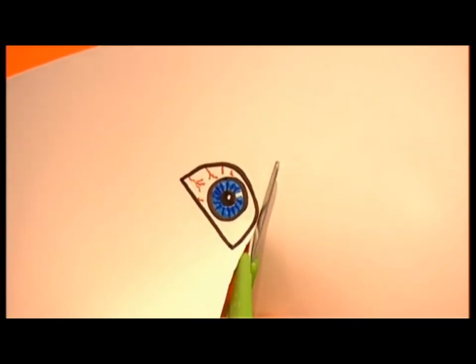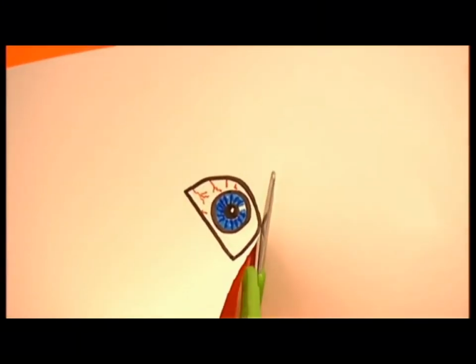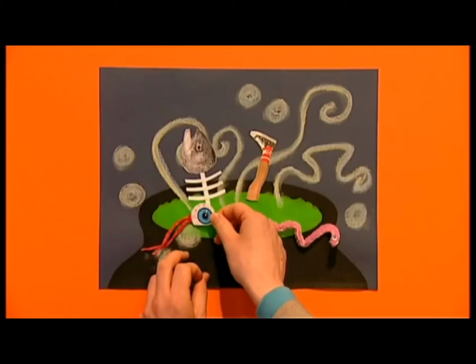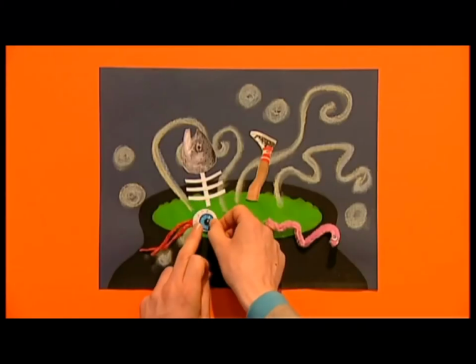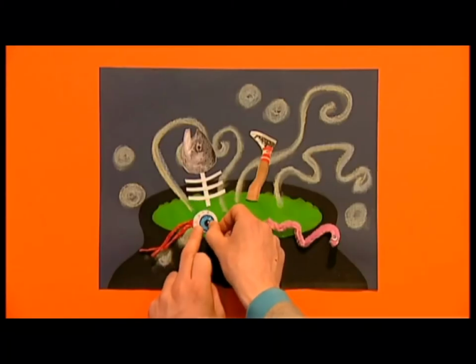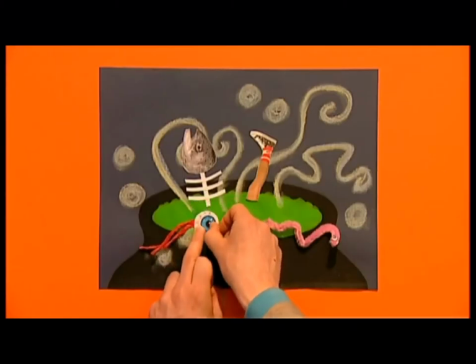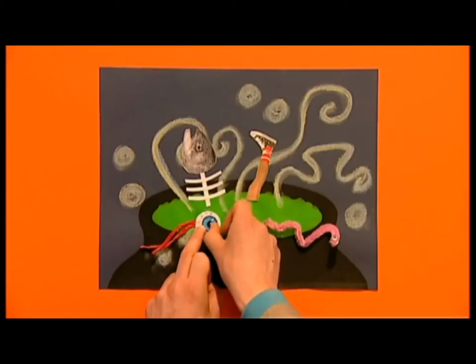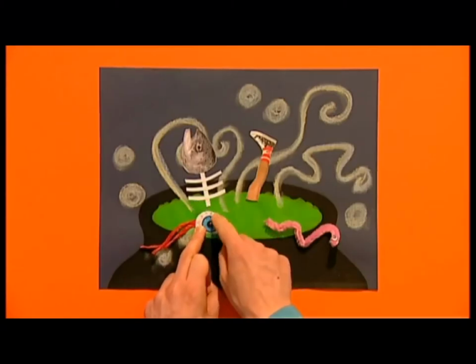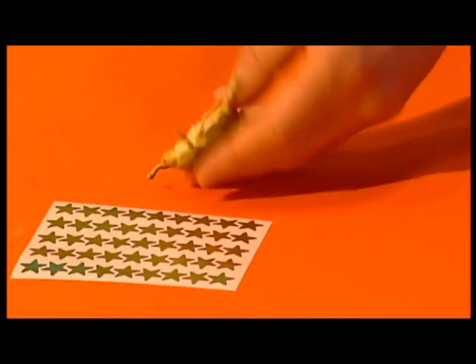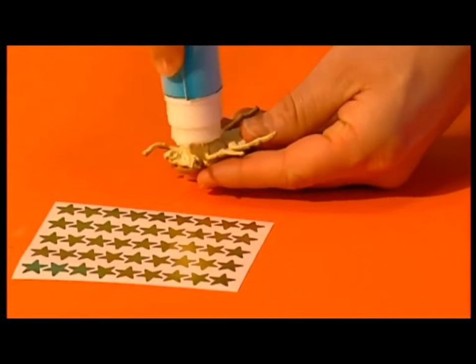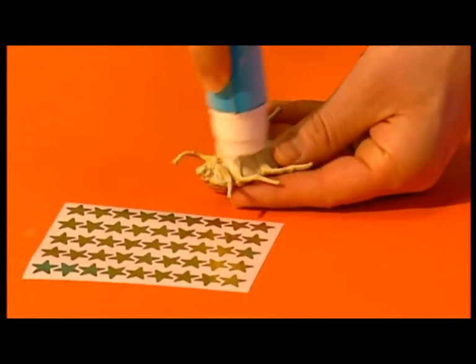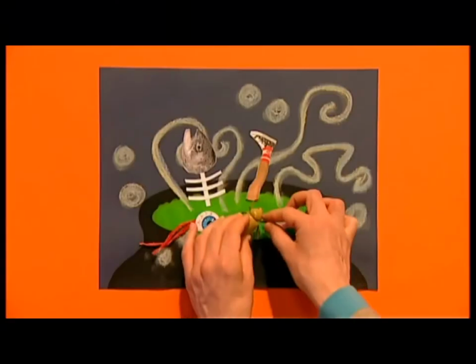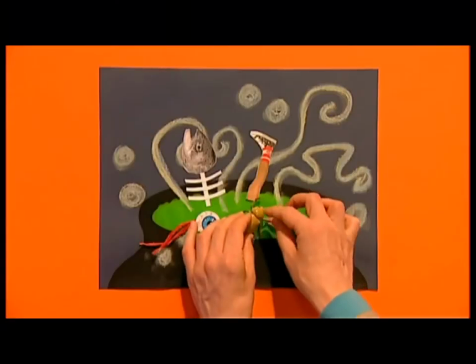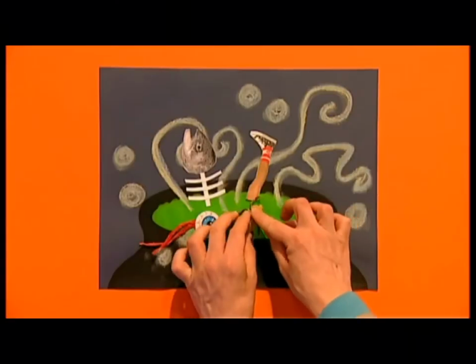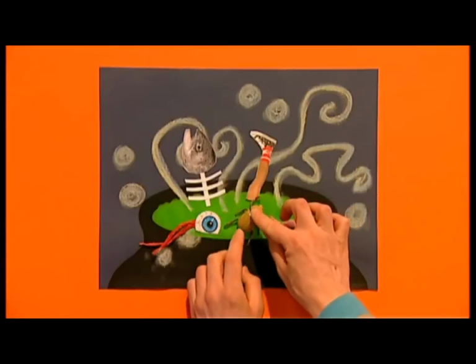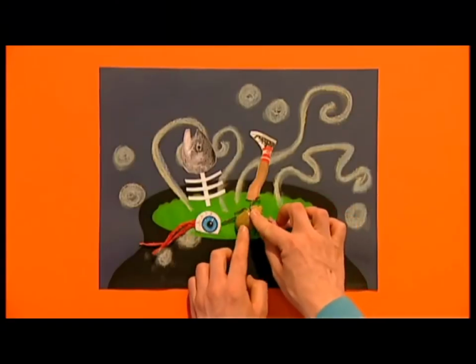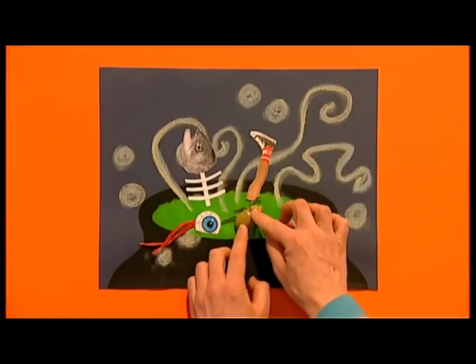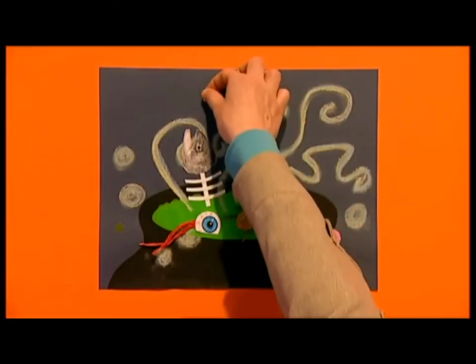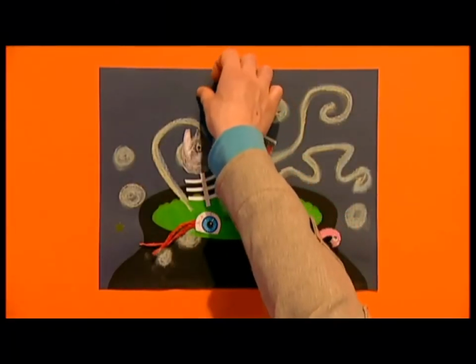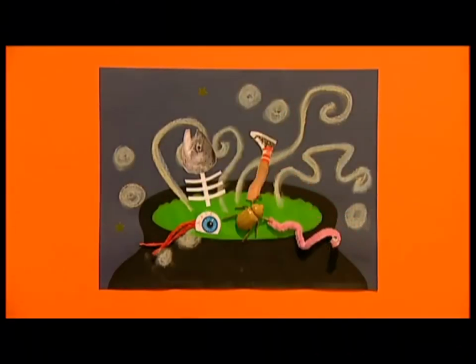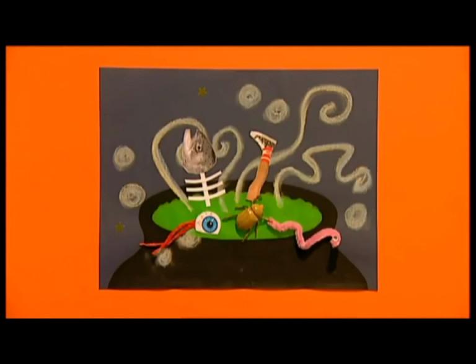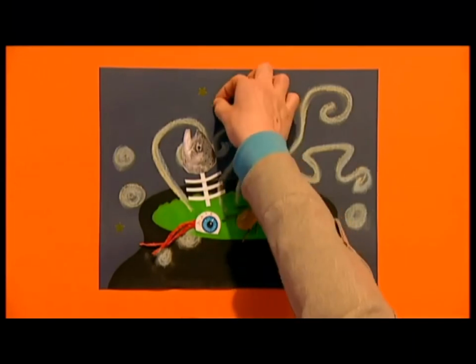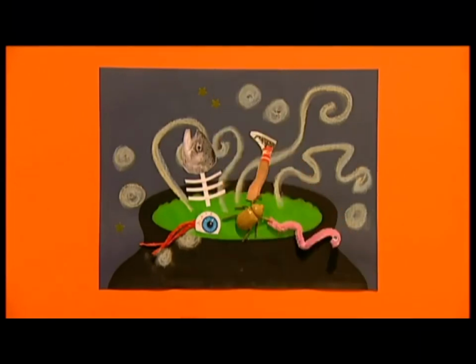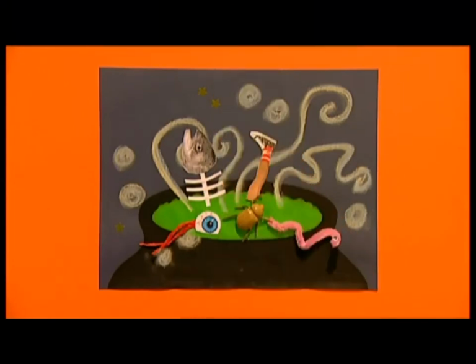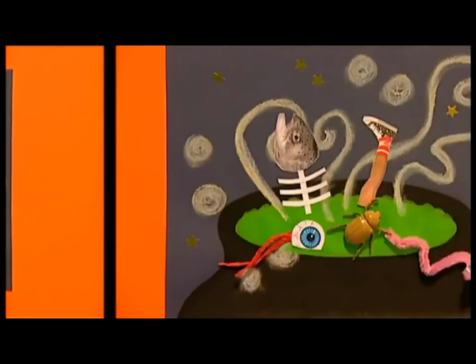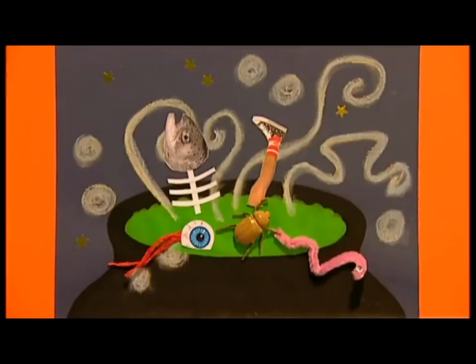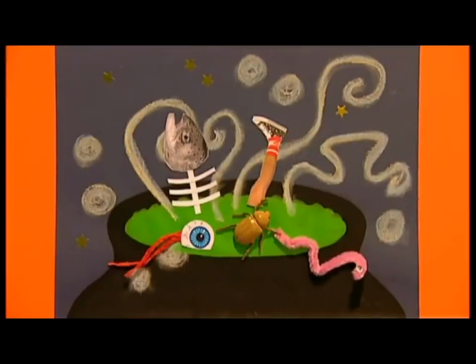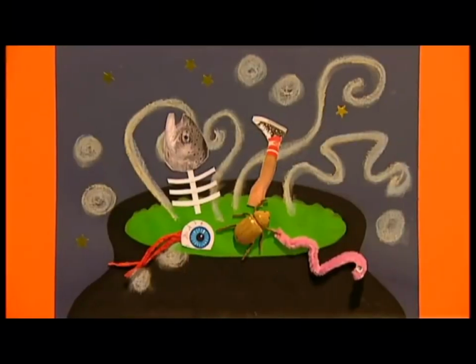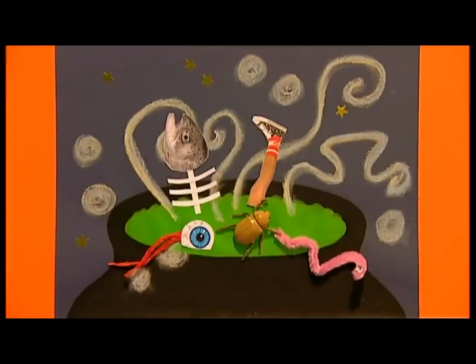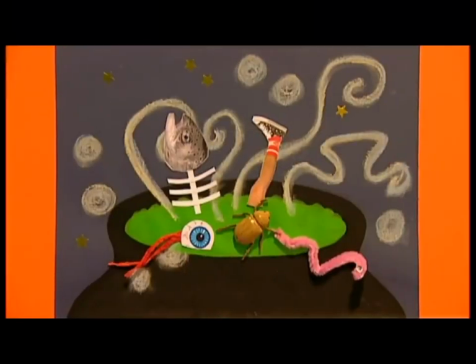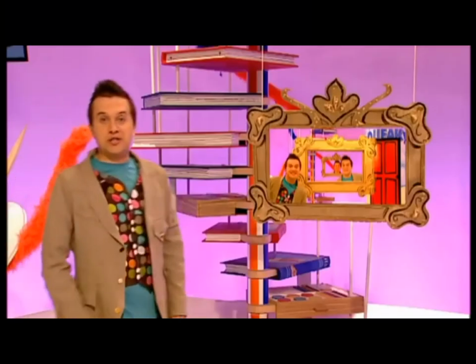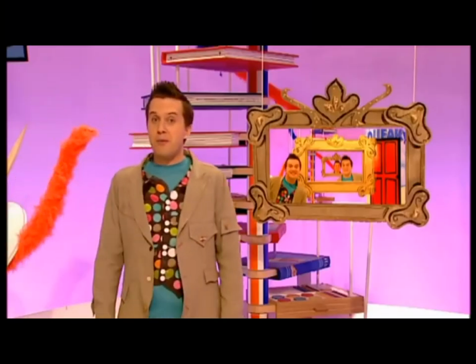Draw a horrible eyeball, cut it out and stick it on, adding red tissue paper for jelly bits. But you can put anything you like in the cauldron — let your imagination run wild! And for a finishing touch, add some stars.